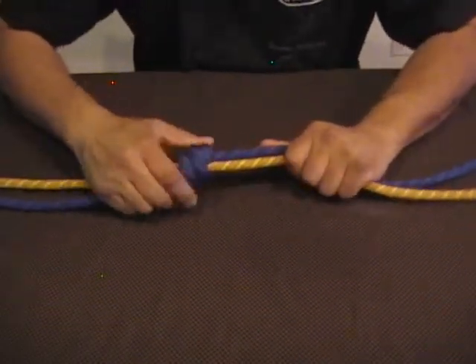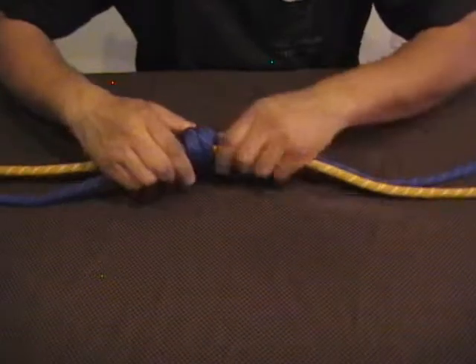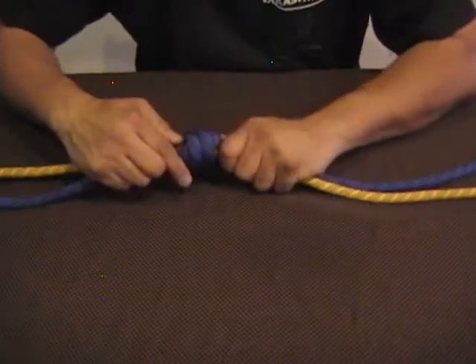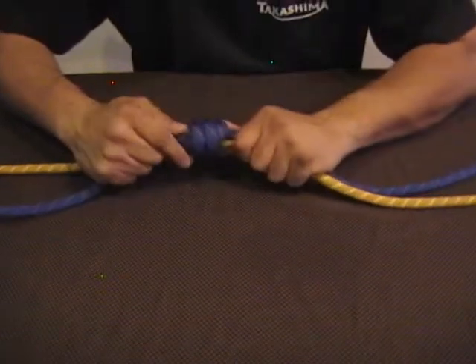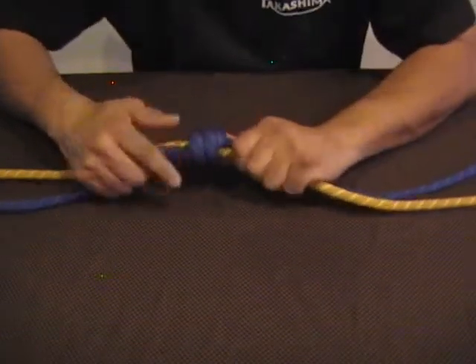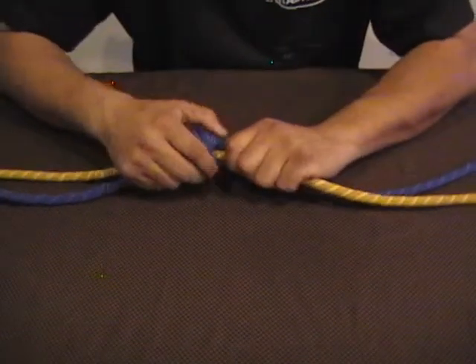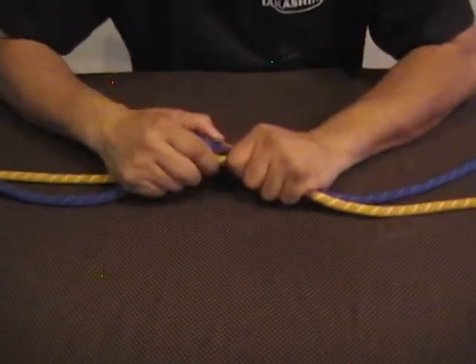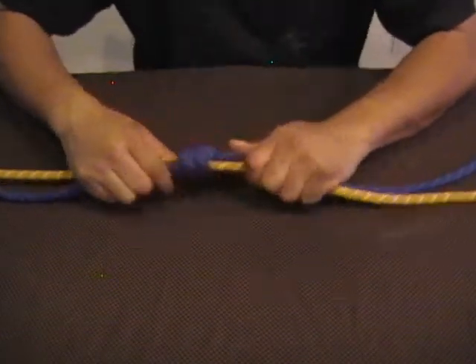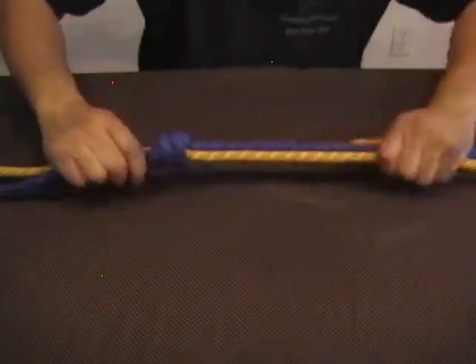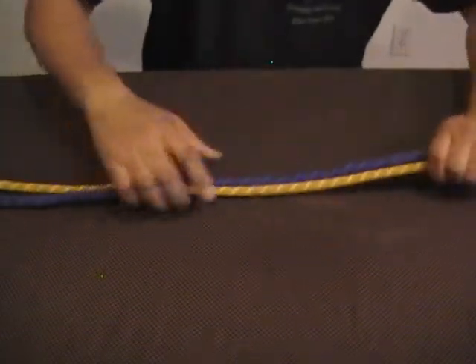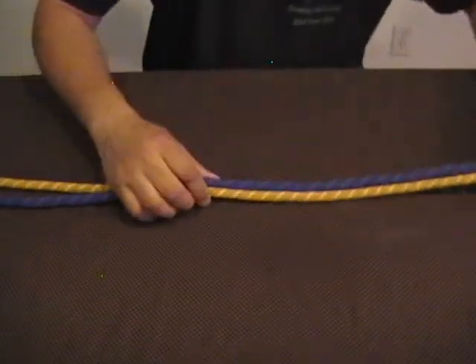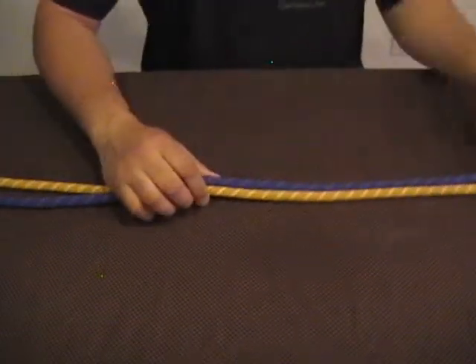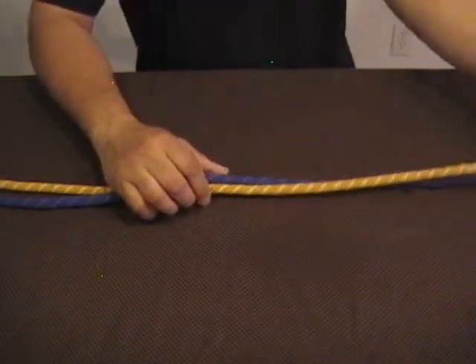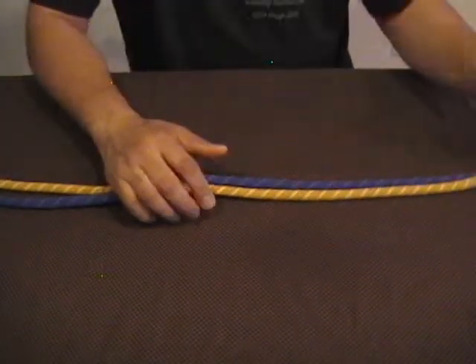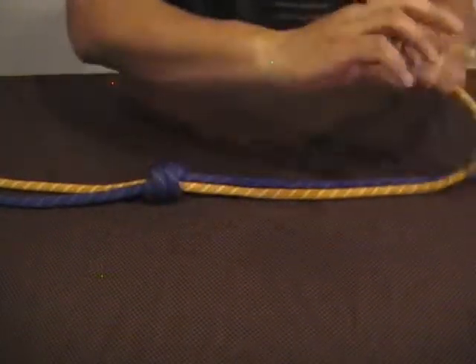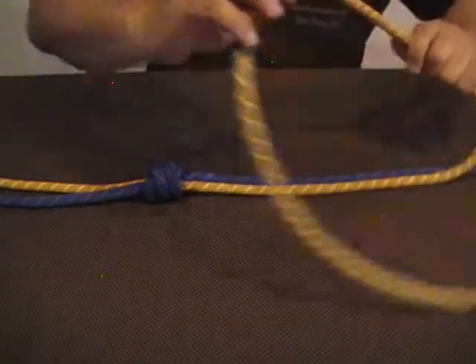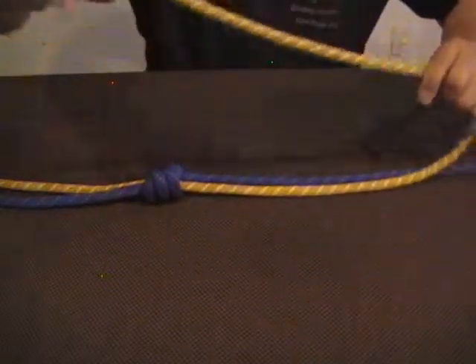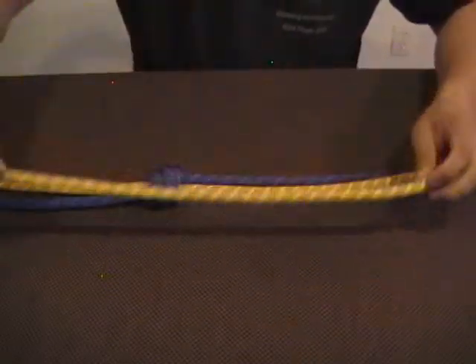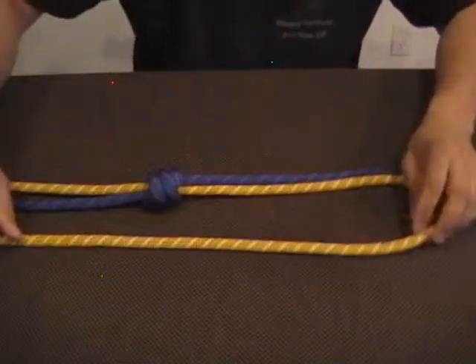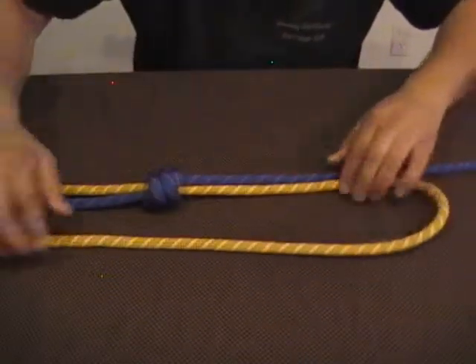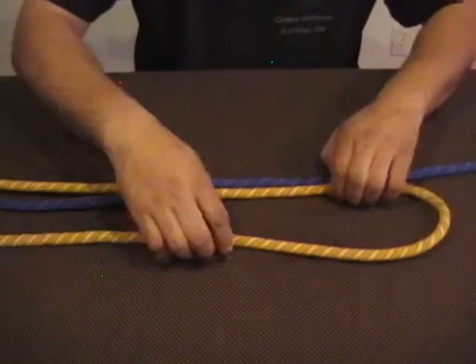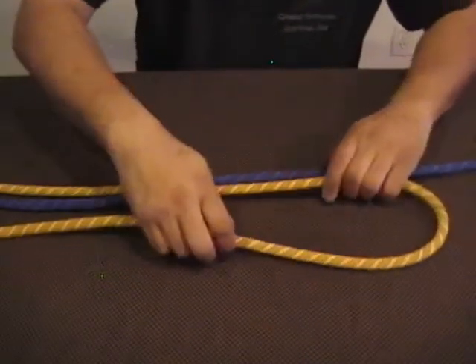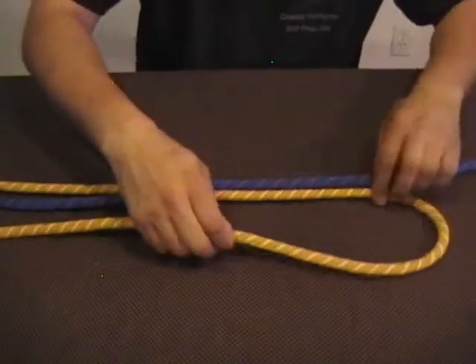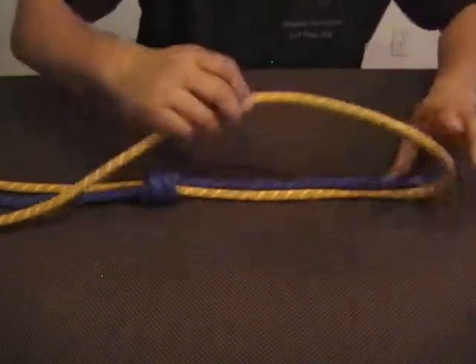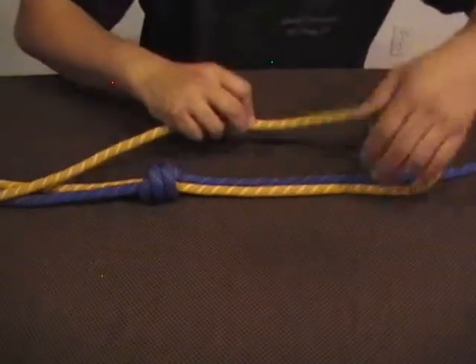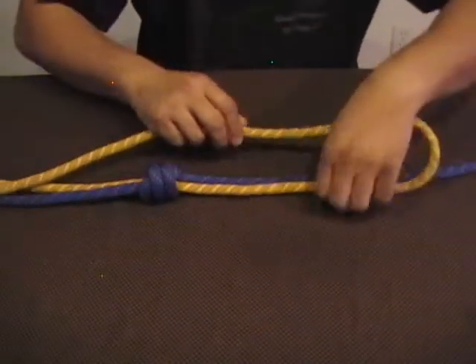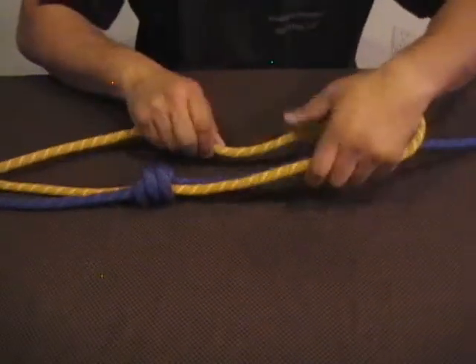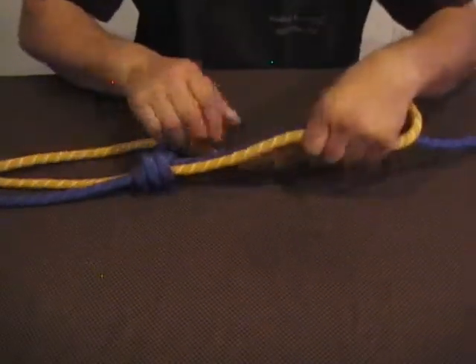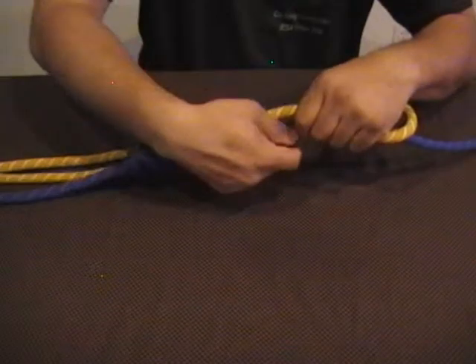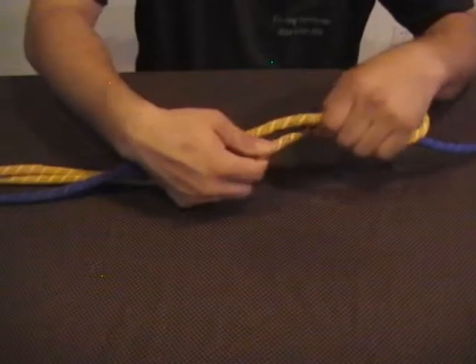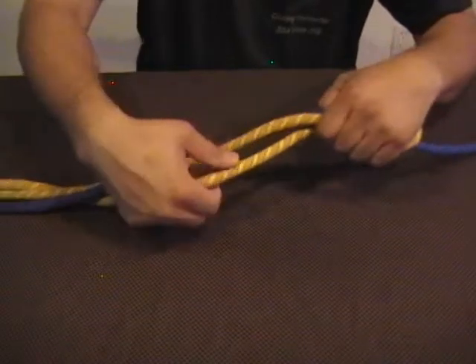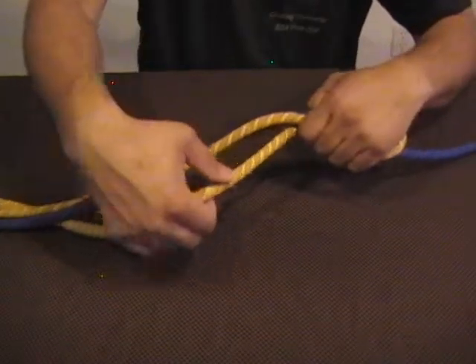This can also be used as a safety knot. The second barrel knot is created using the other end of the other rope. The only trick here is you need to go around the ropes in the opposite direction.